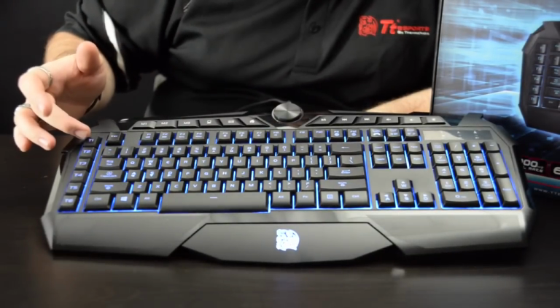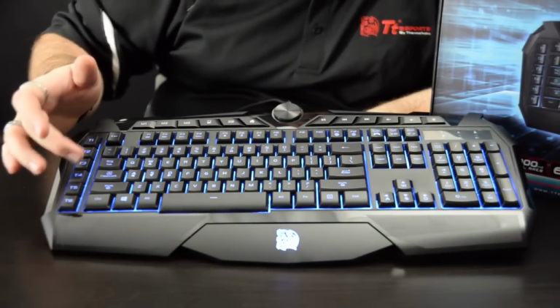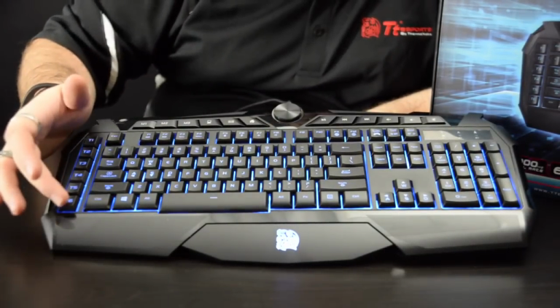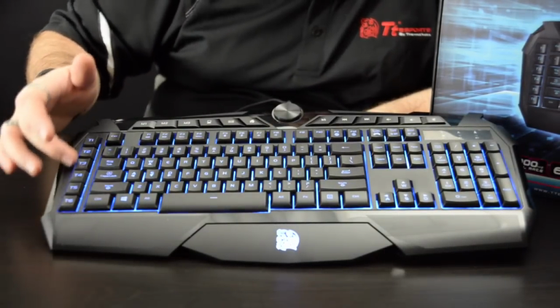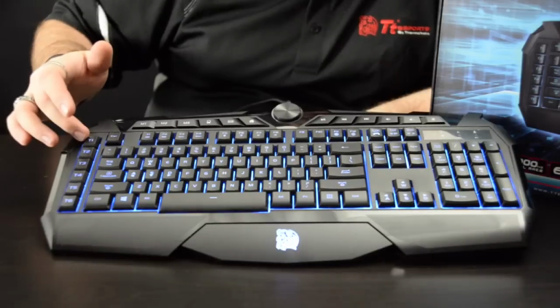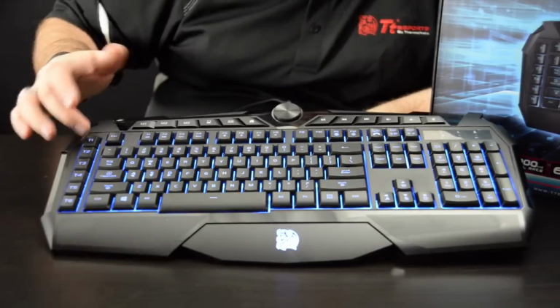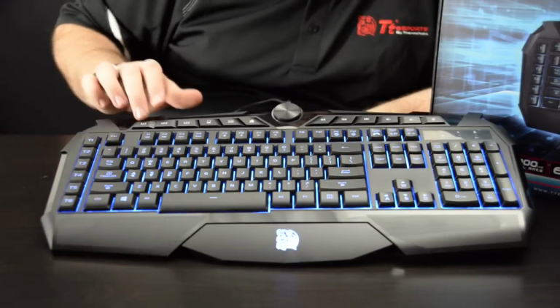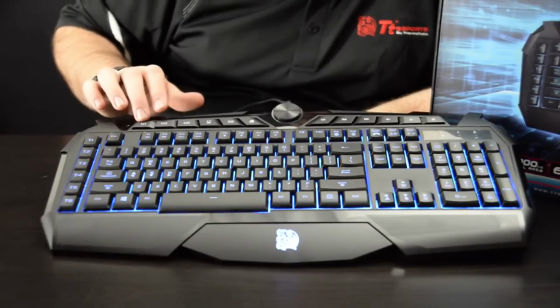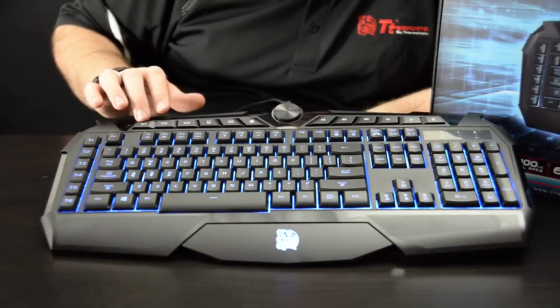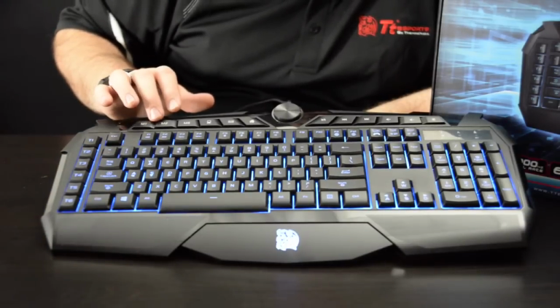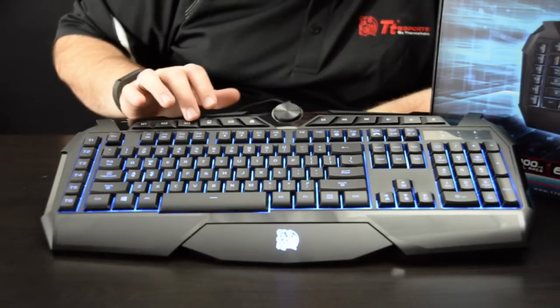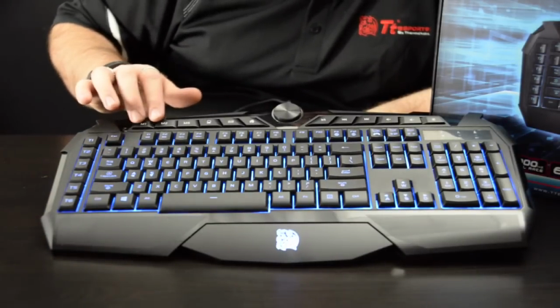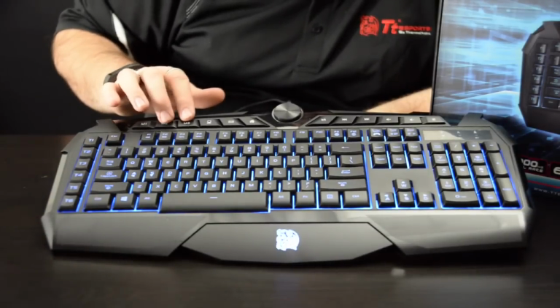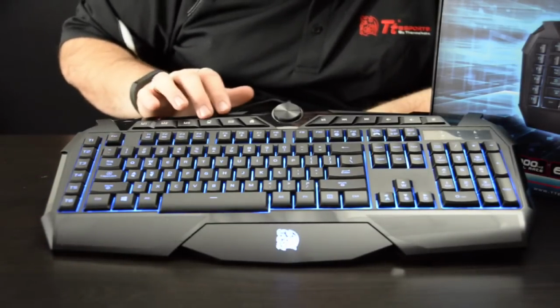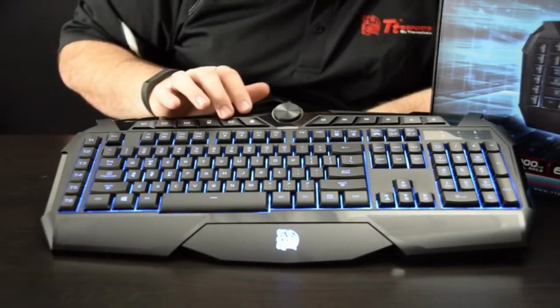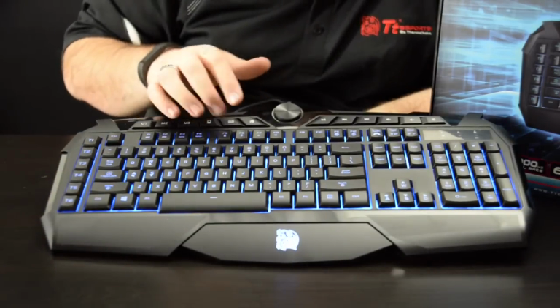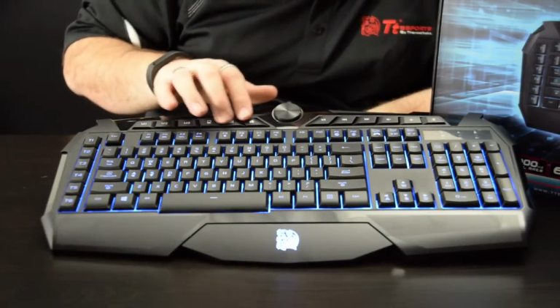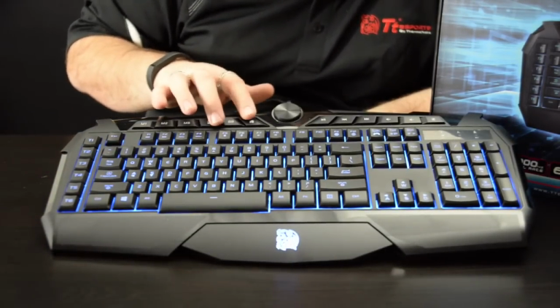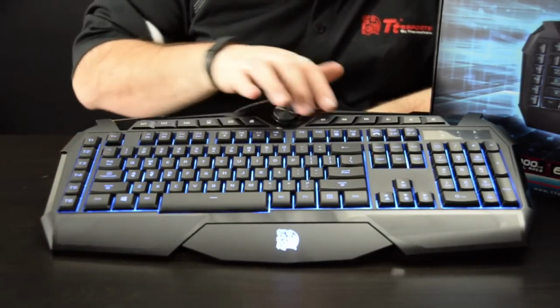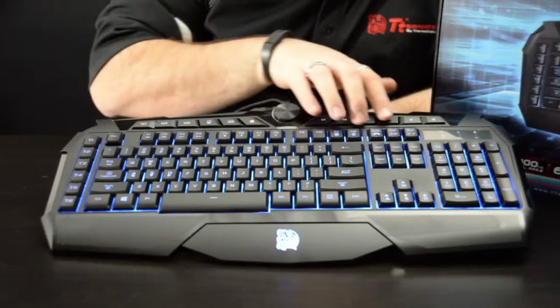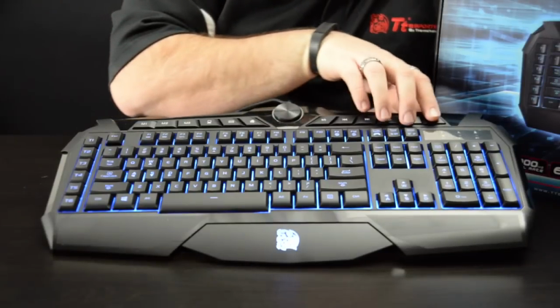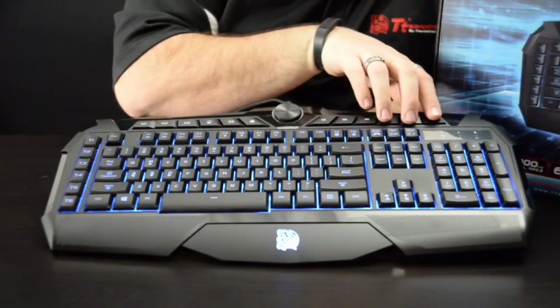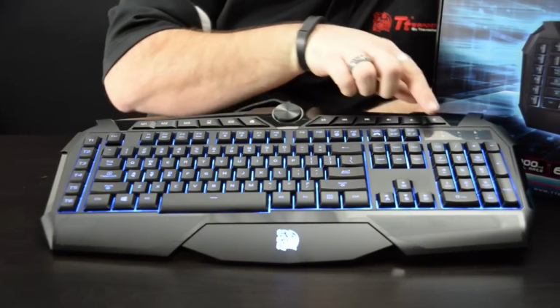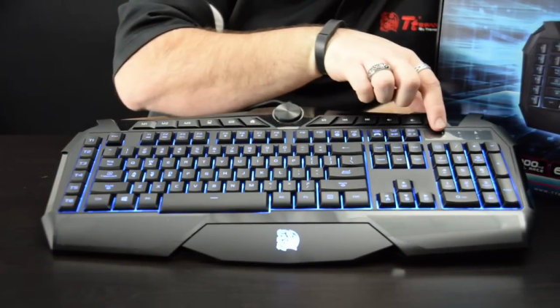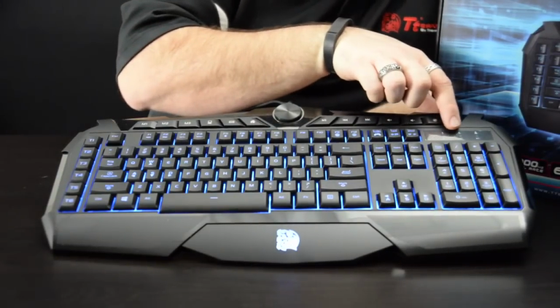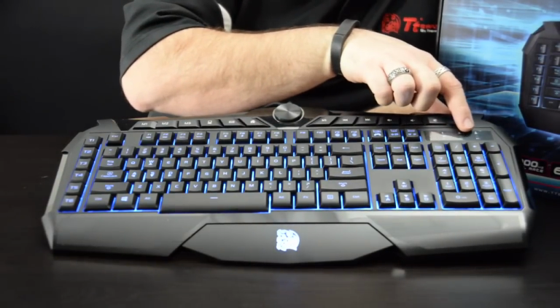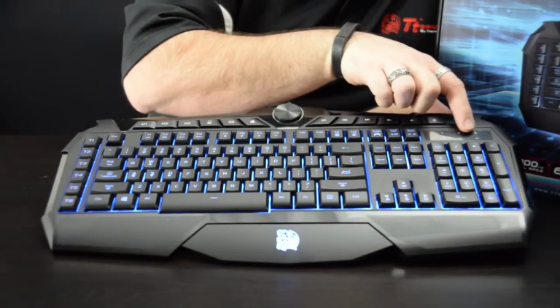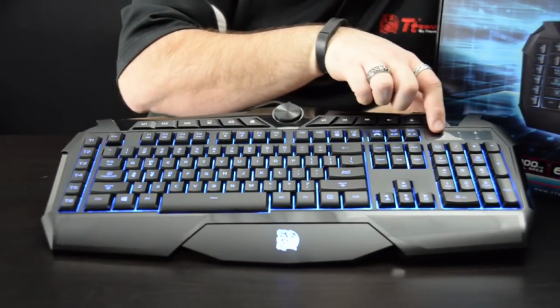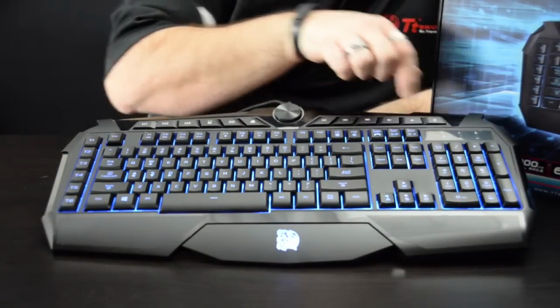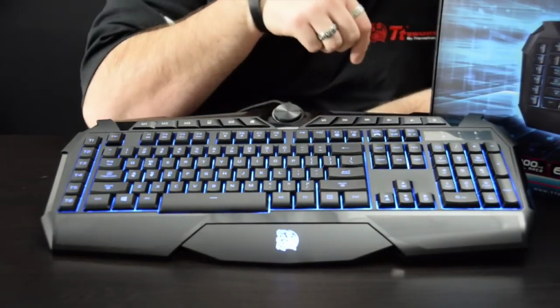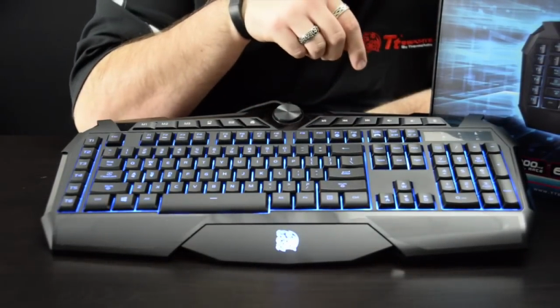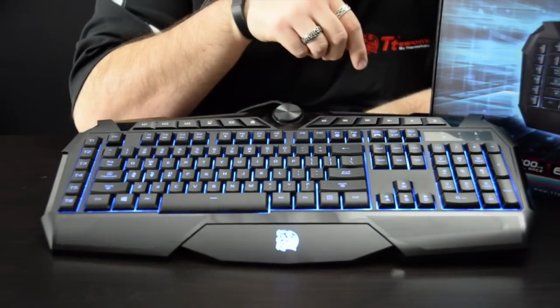you can see you have six macro keys. And as you follow along the top, you have some different profile keys. You have your email key and all the different multimedia keys going across the right. You can also see you have your three different indicators depending on which profile you're in.